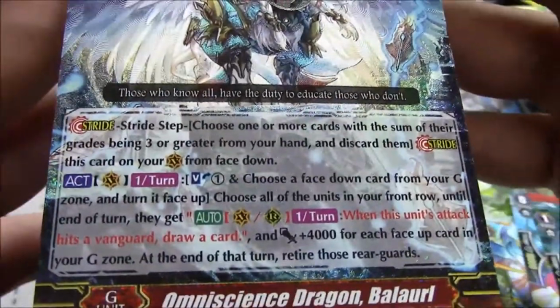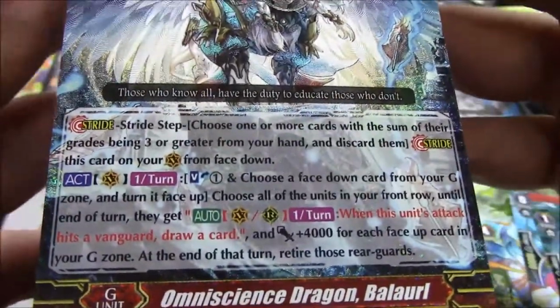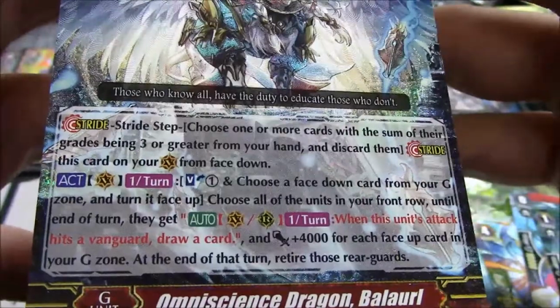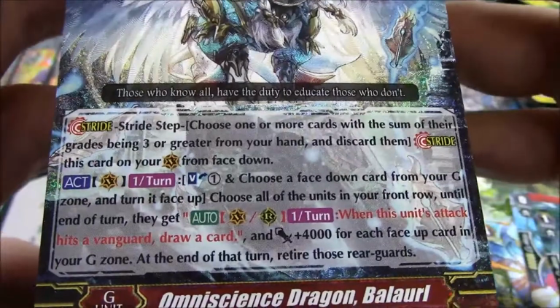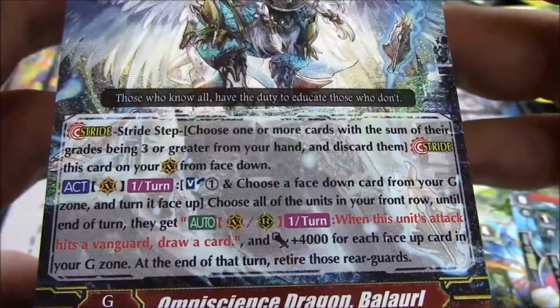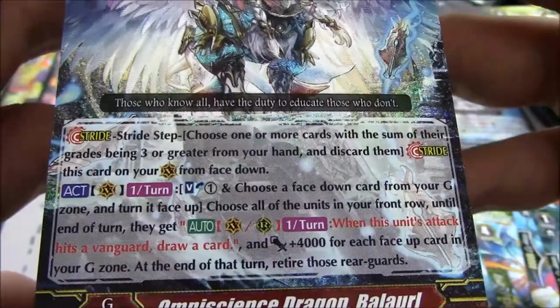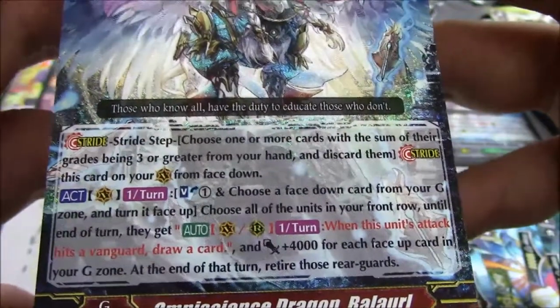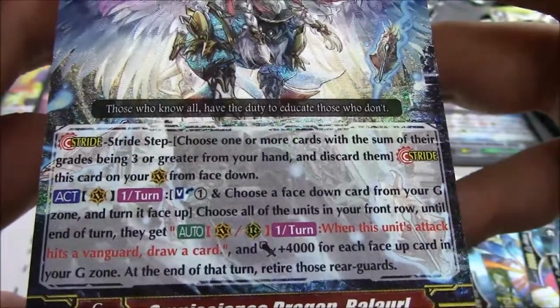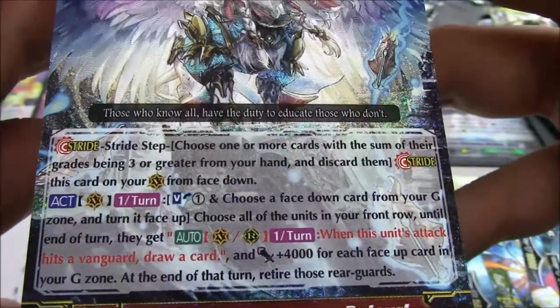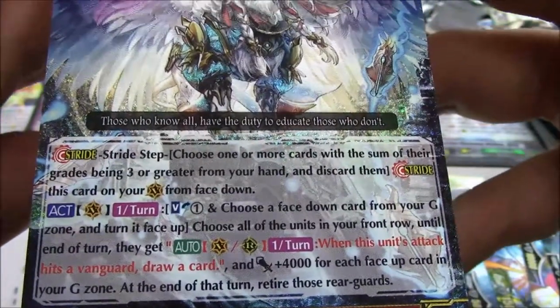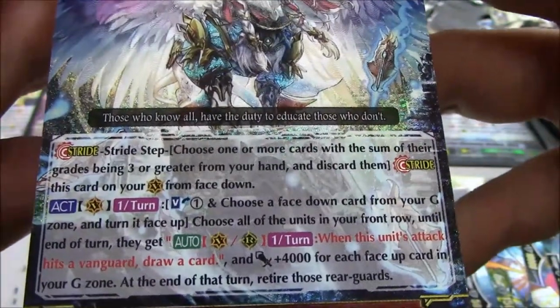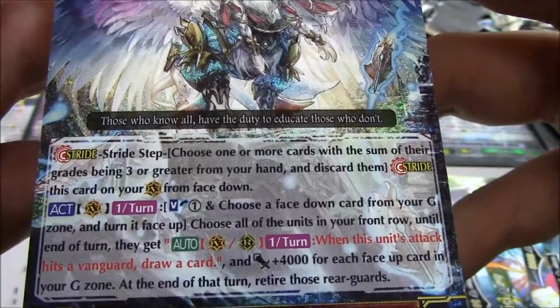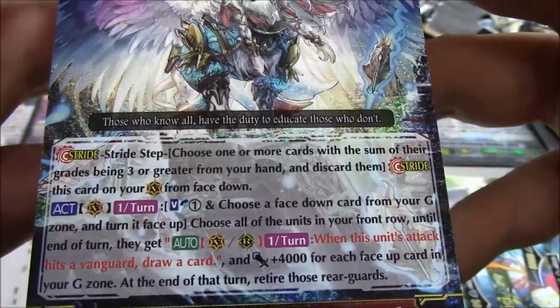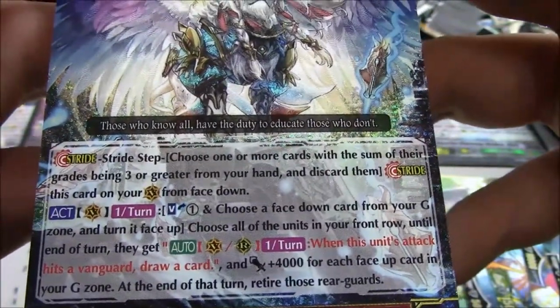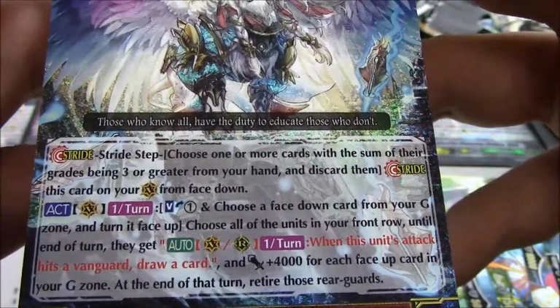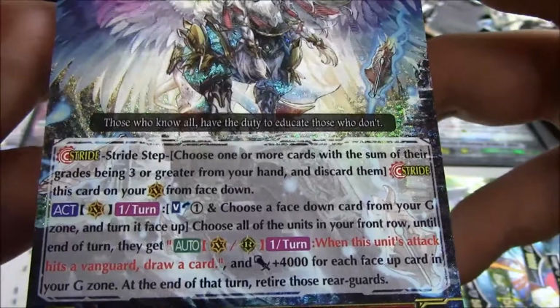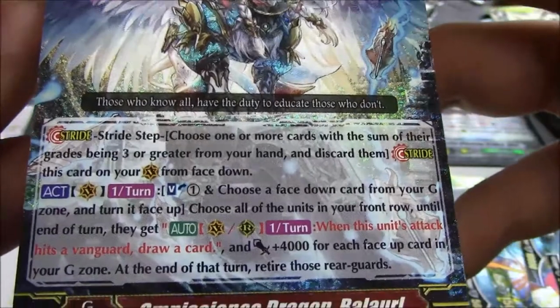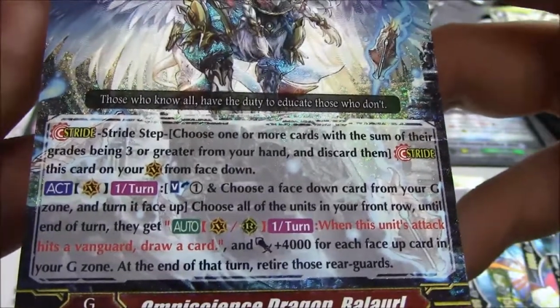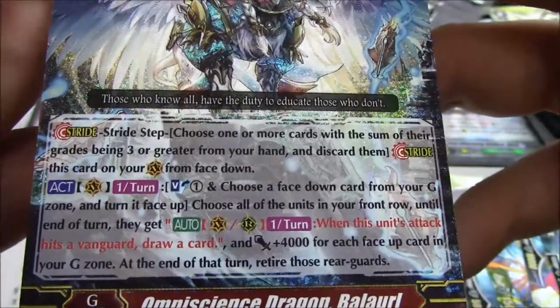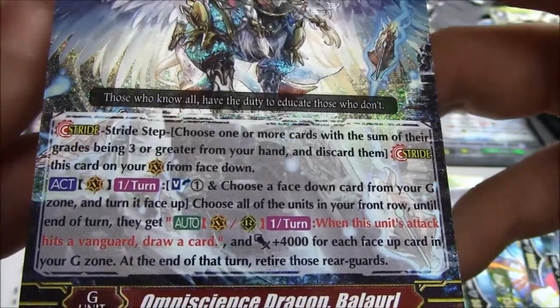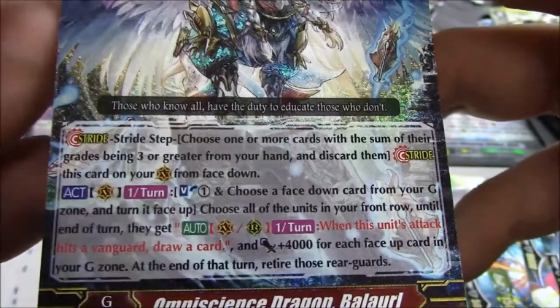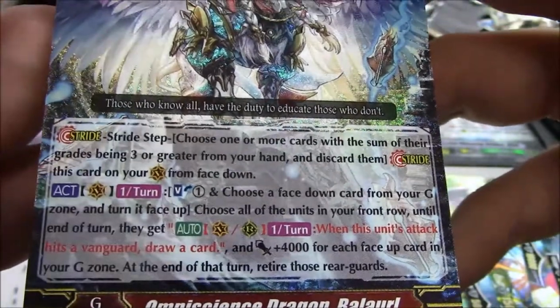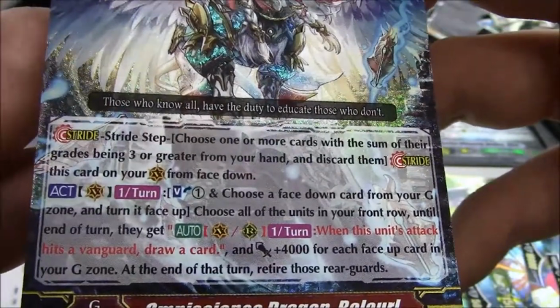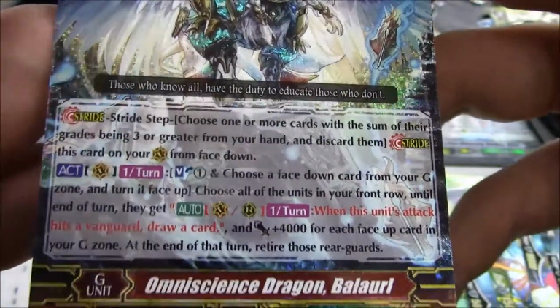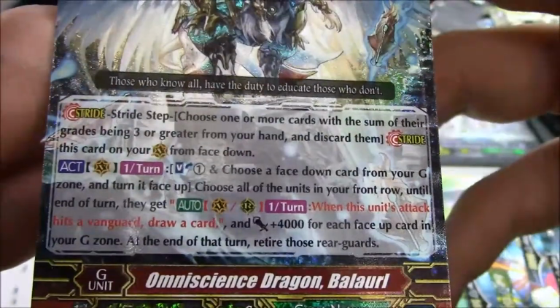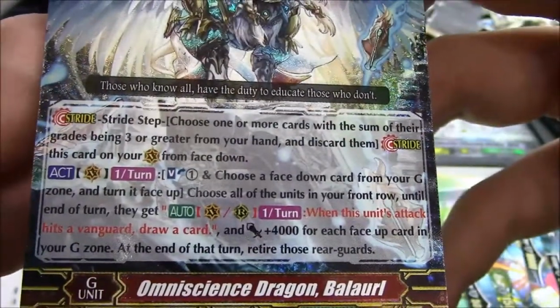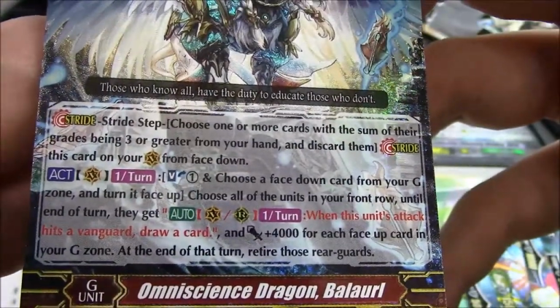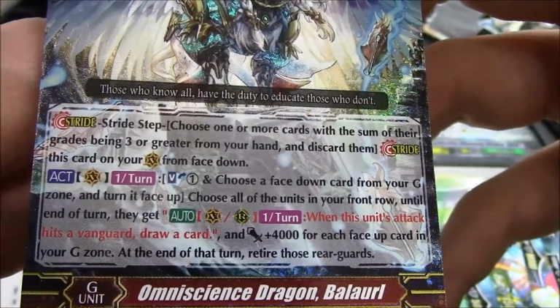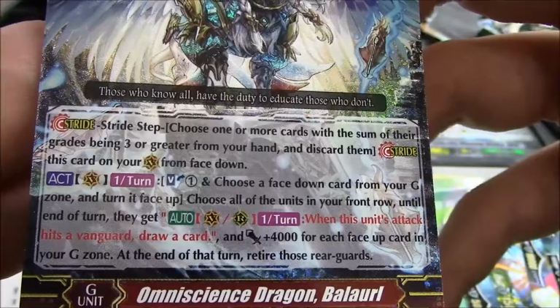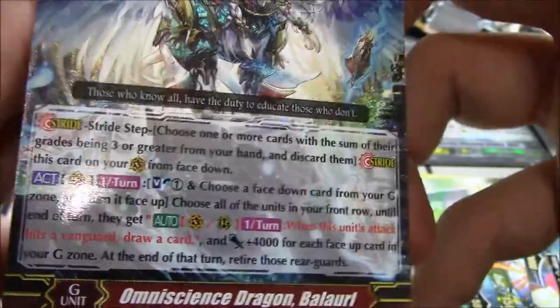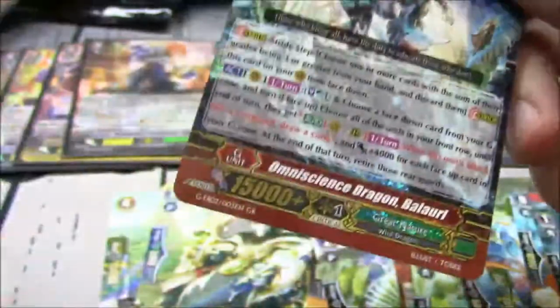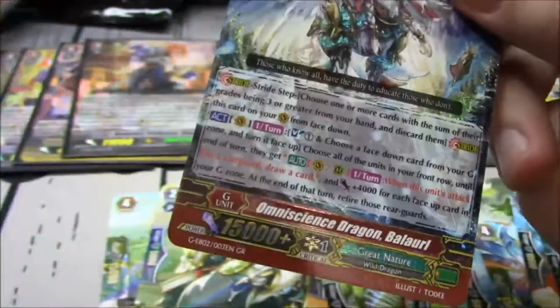Balaur — once per turn, Soul Blast 1, choose a face down card from your G-zone and turn it face up. Choose all your units in your front row until end of turn — they get vanguard or rearguard when this unit attacks a vanguard: draw a card and plus 4k for each face-up card in your G-zone. At the end of the turn, retire those rearguards.